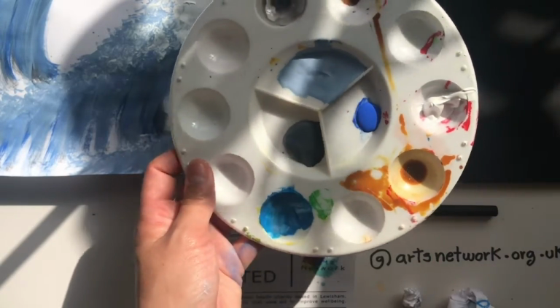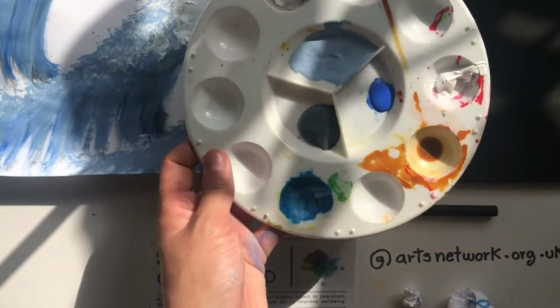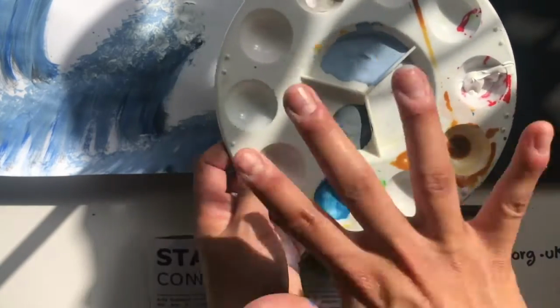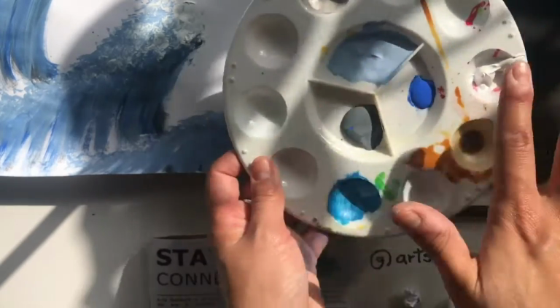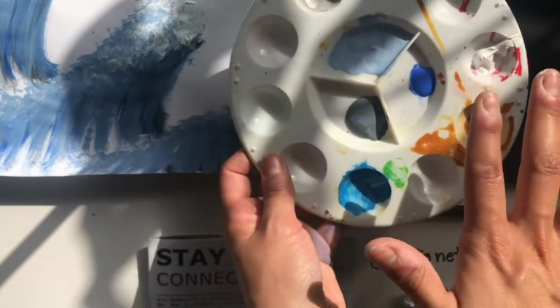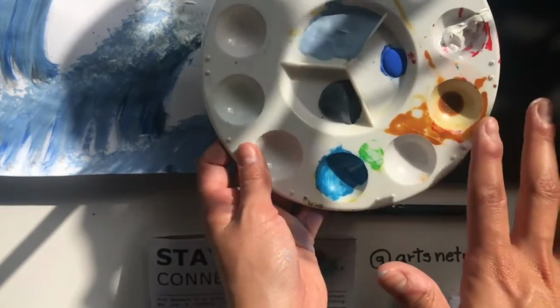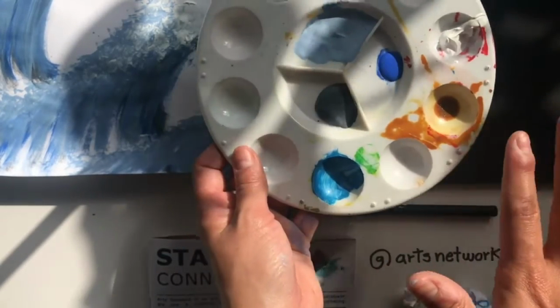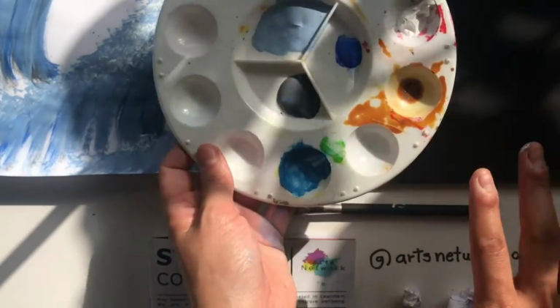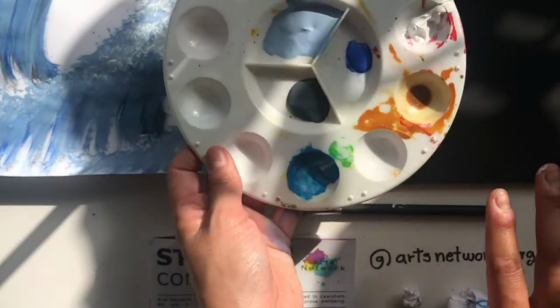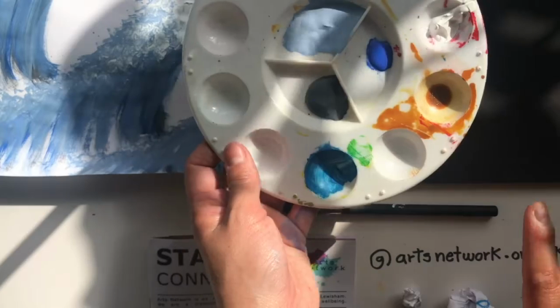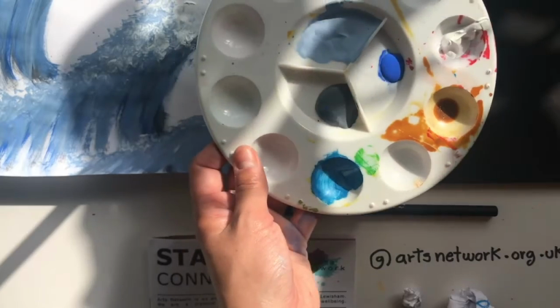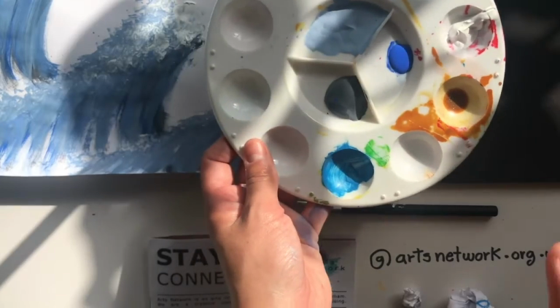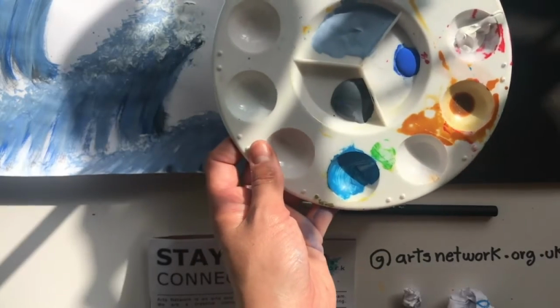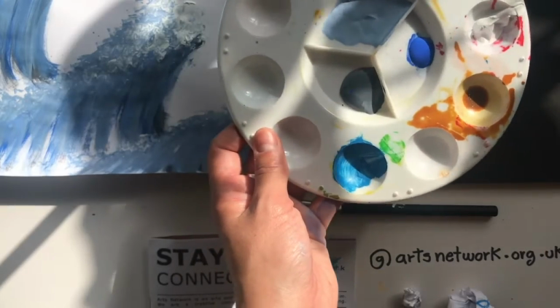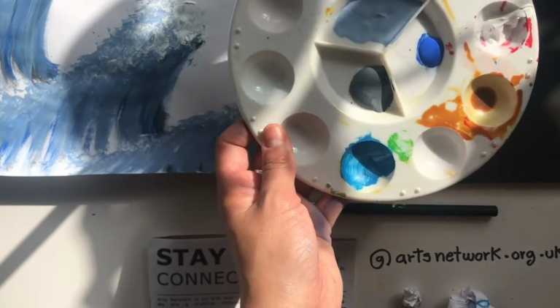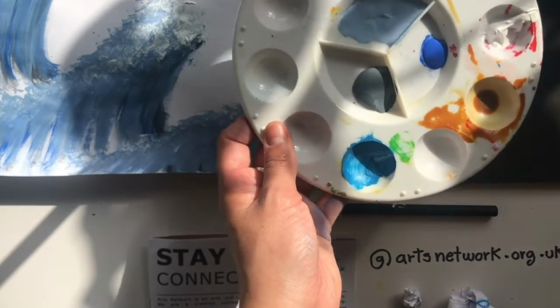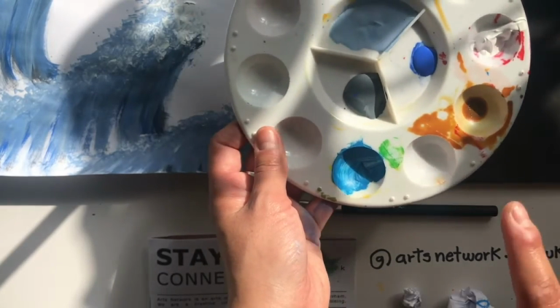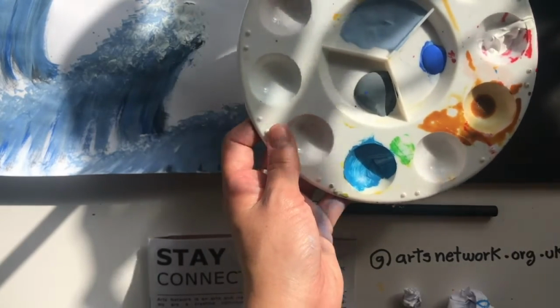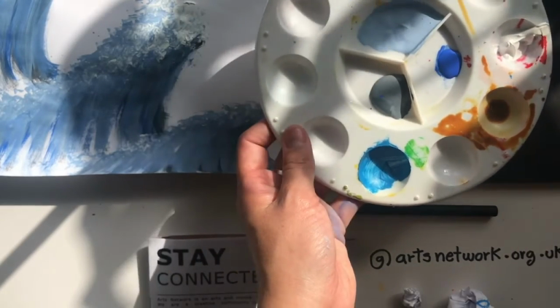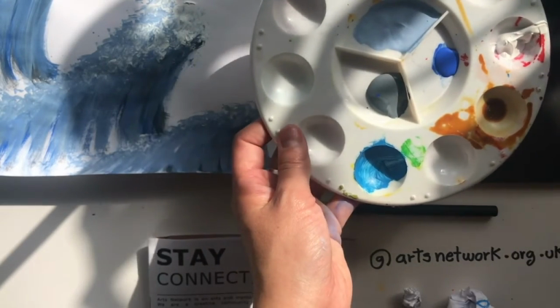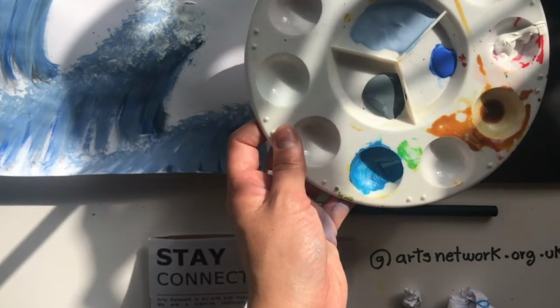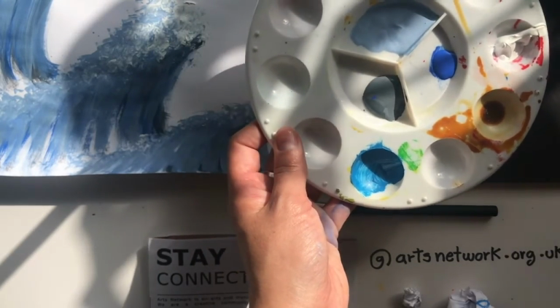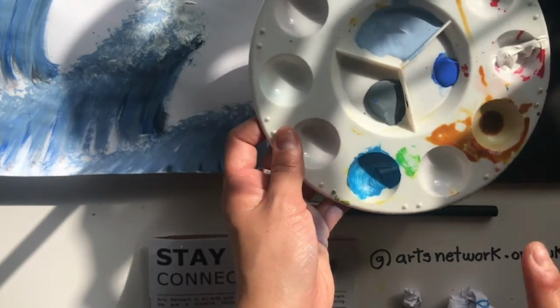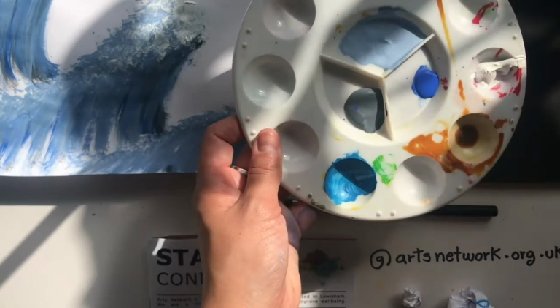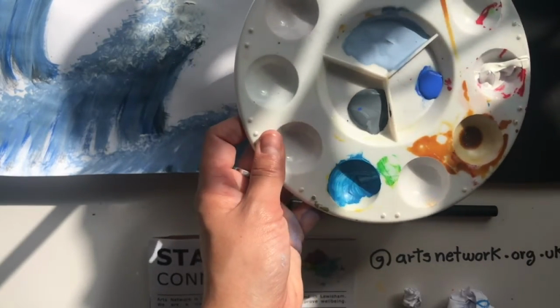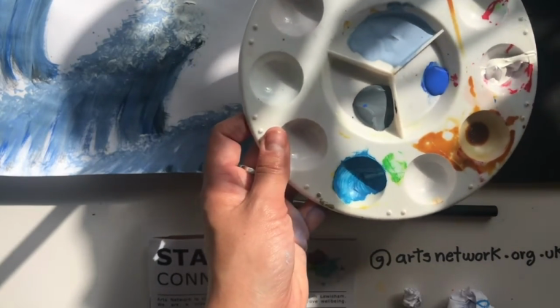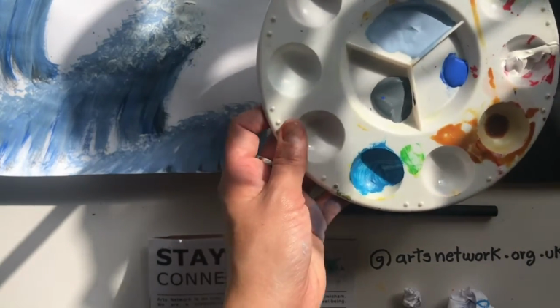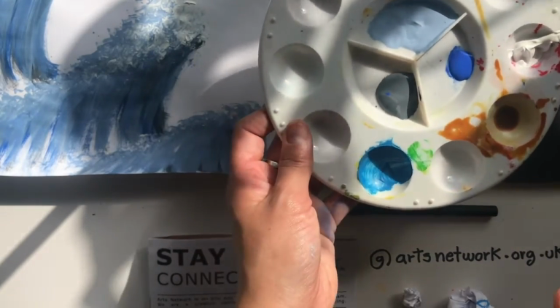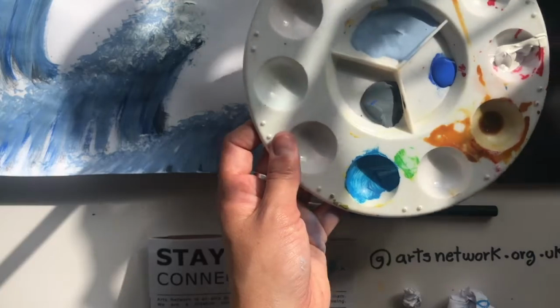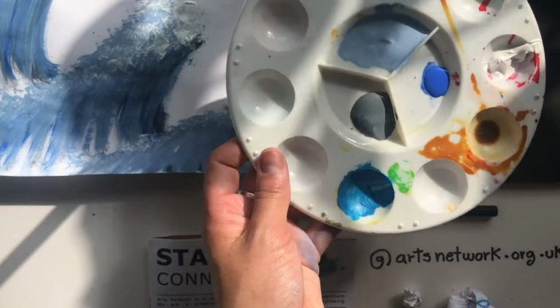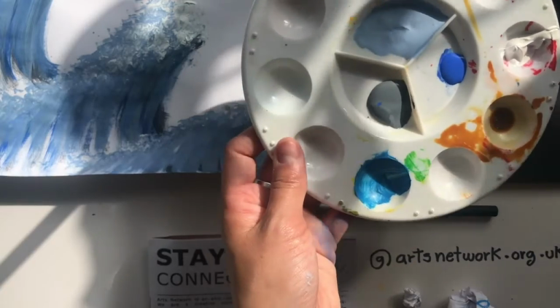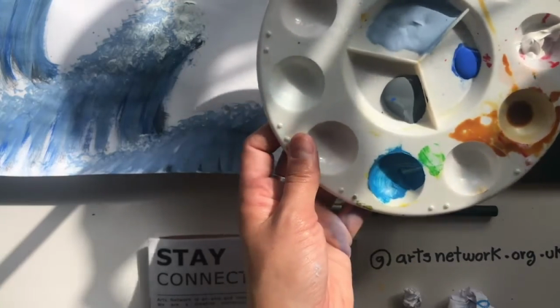If you don't have any paint, you can try making our coffee ink. The recipe is in one of our videos that you can check out.